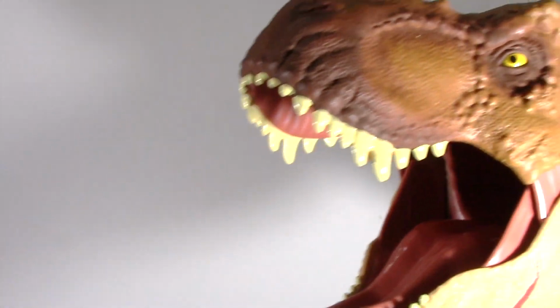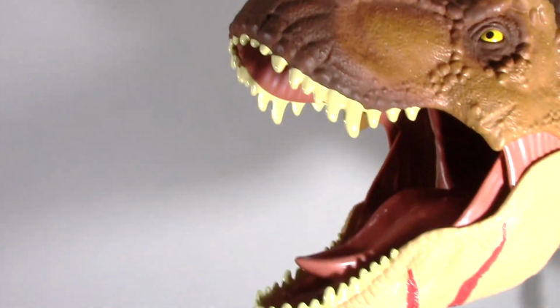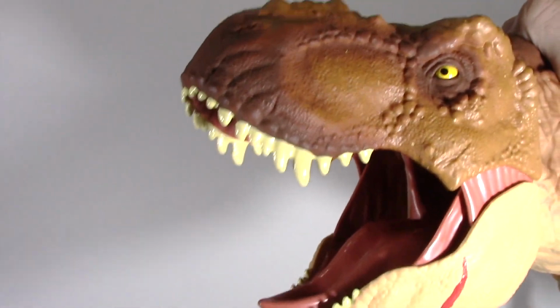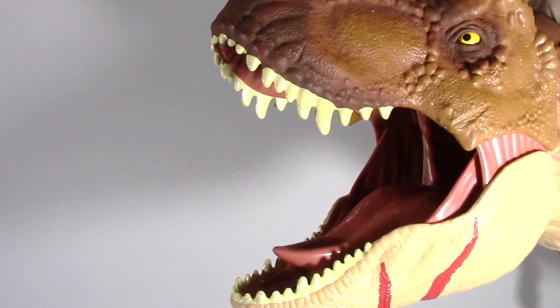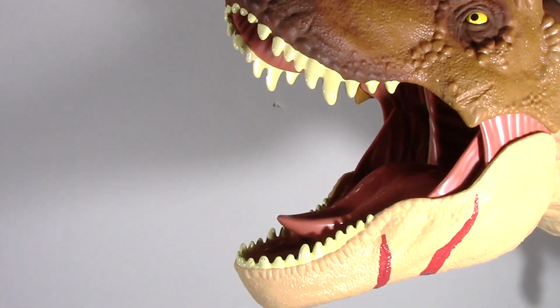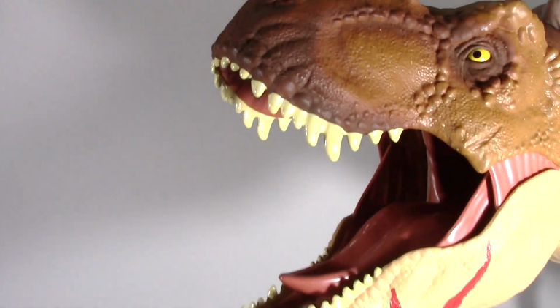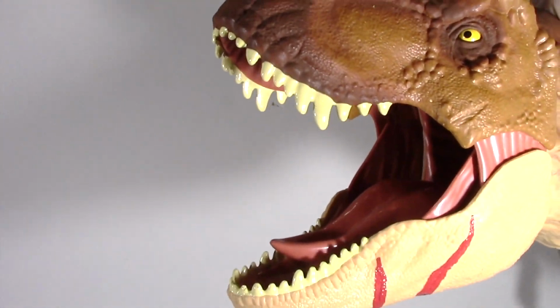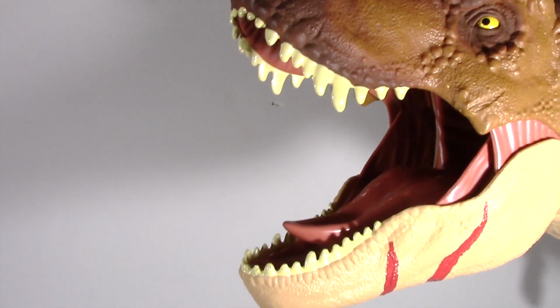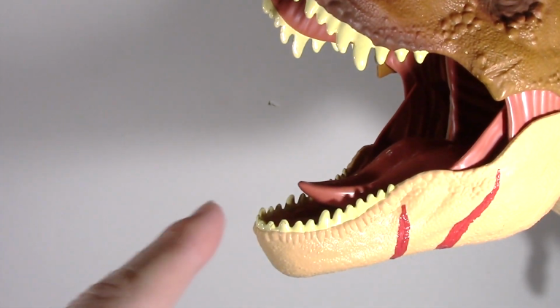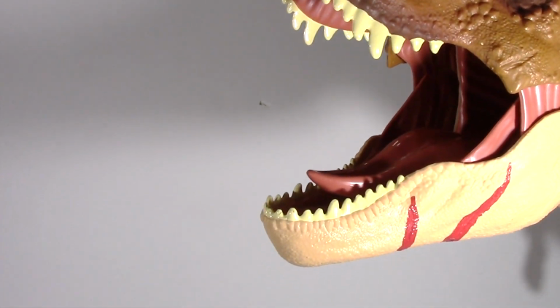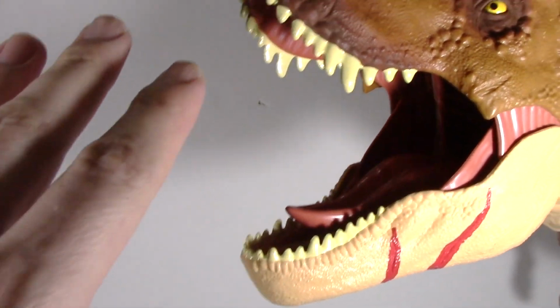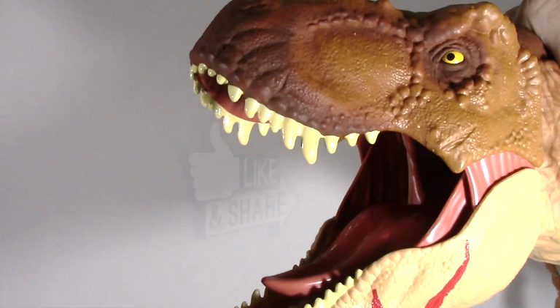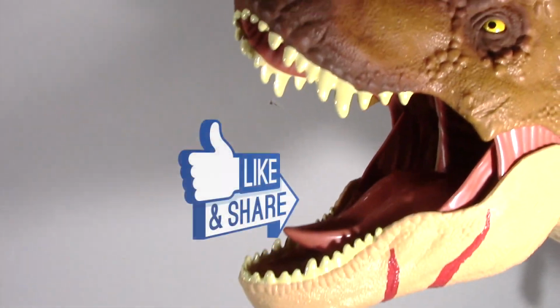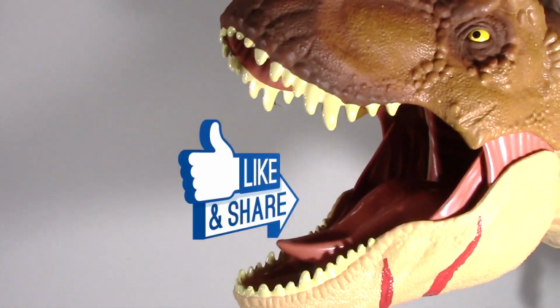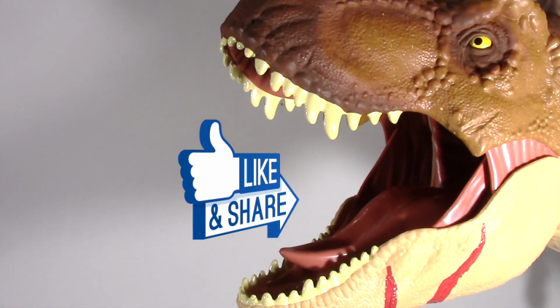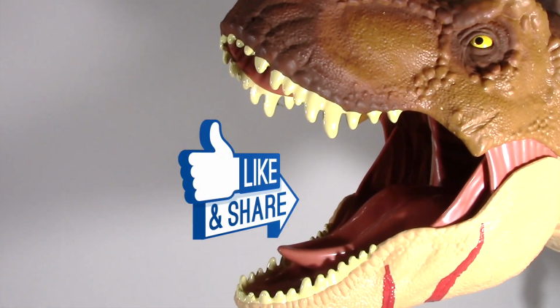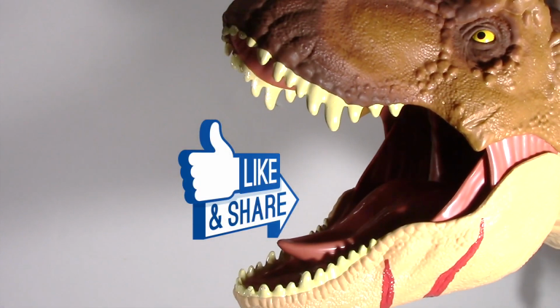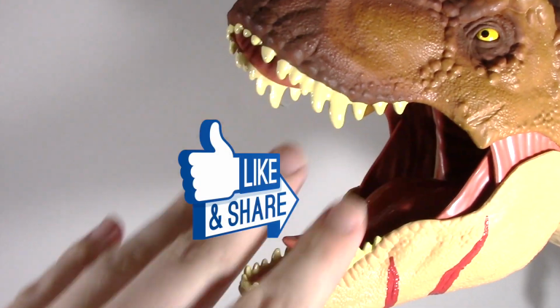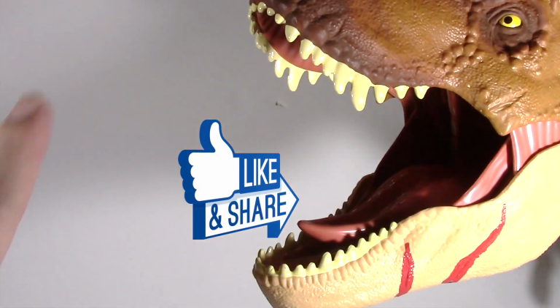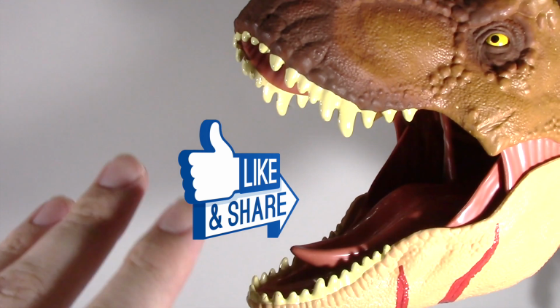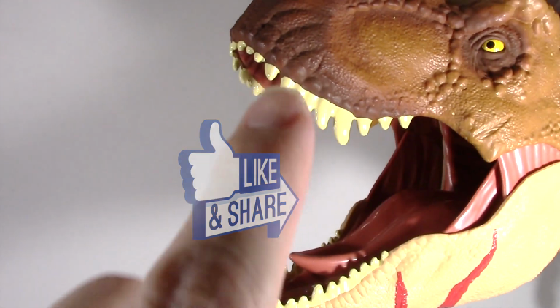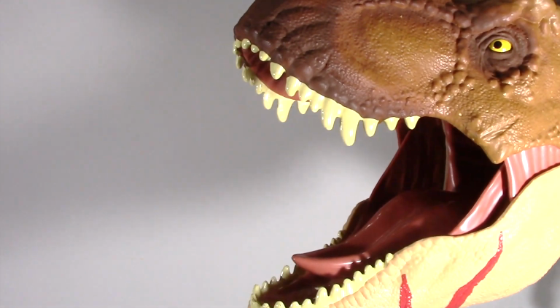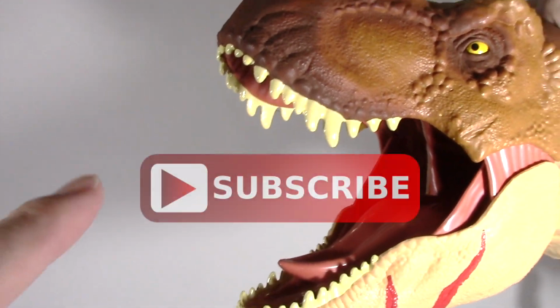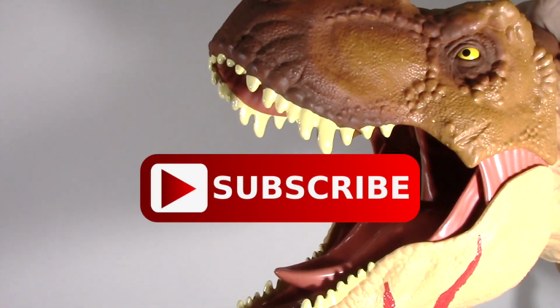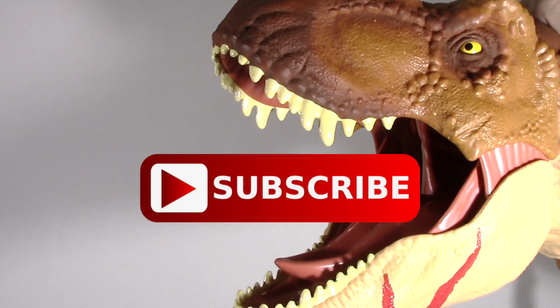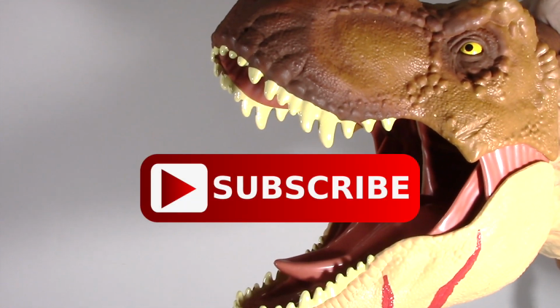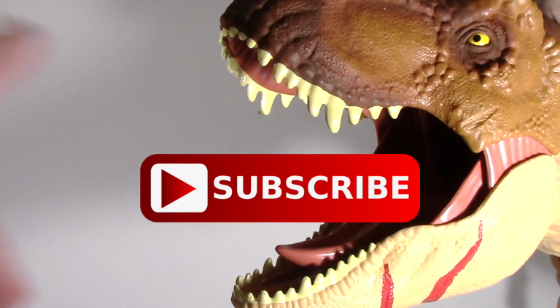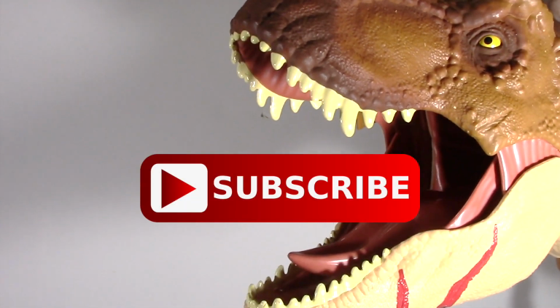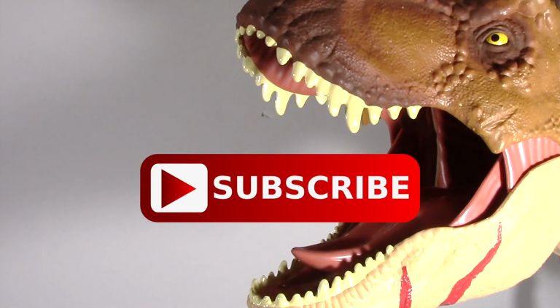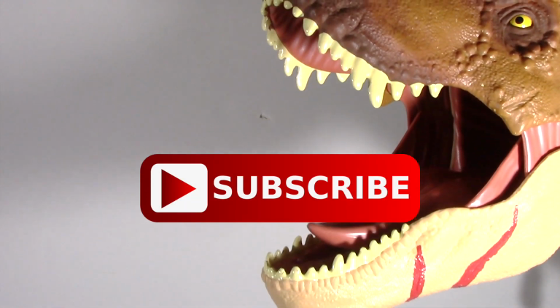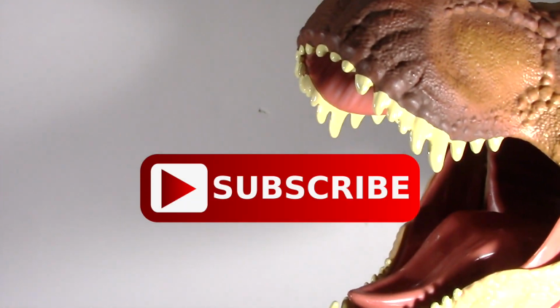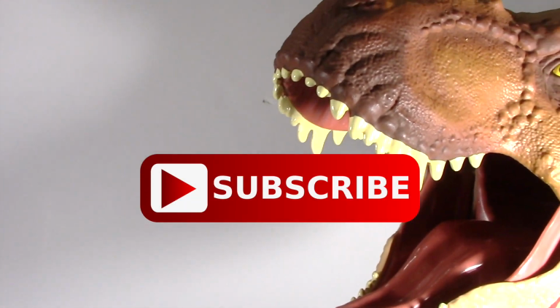Our T-Rex is happy. Hopefully you're happy too. If you like this video, please make sure to click that like button and subscribe to the channel. And as always, thank you very much for watching, and I'll see you in the next video. Thank you!